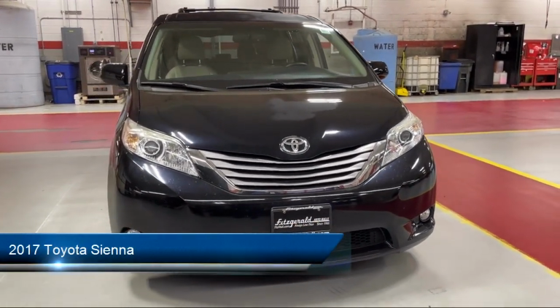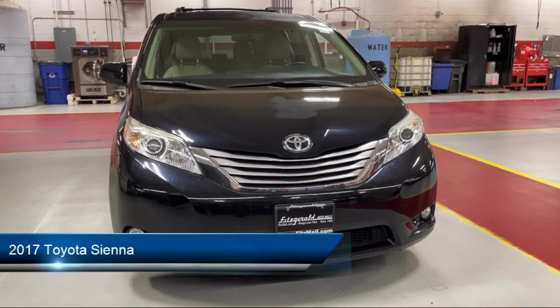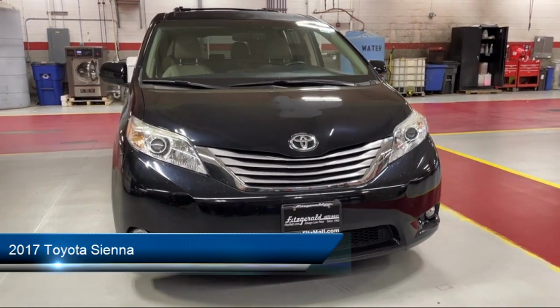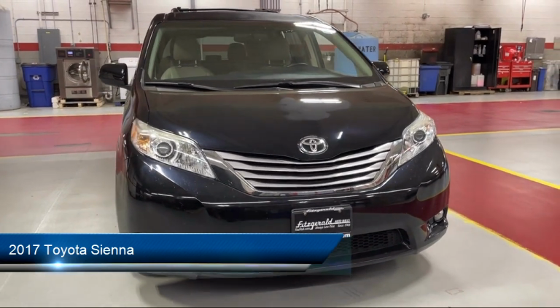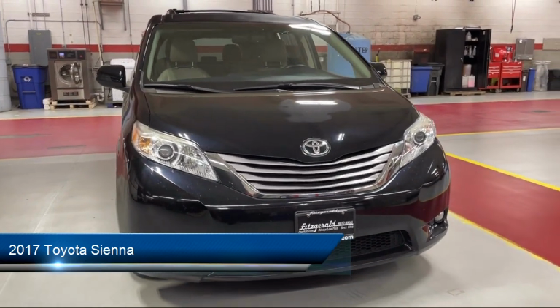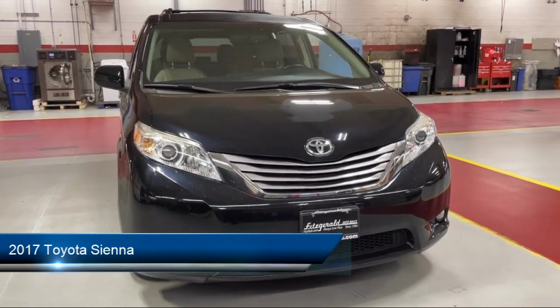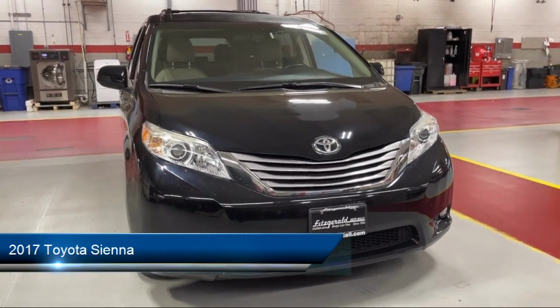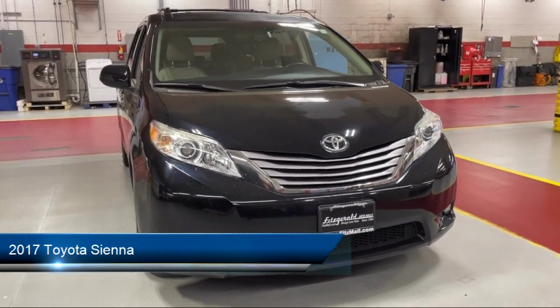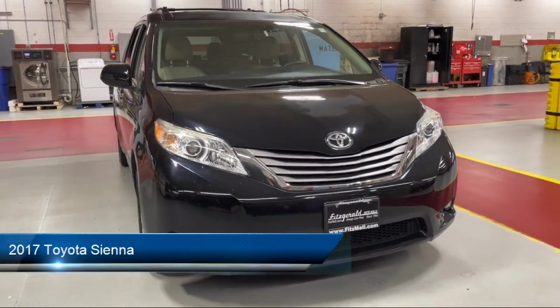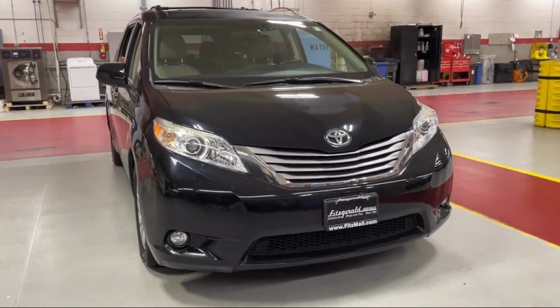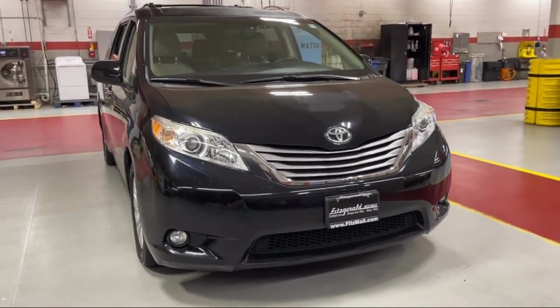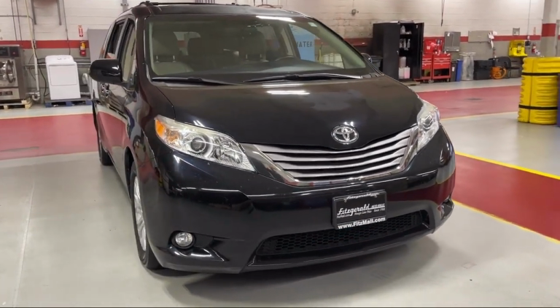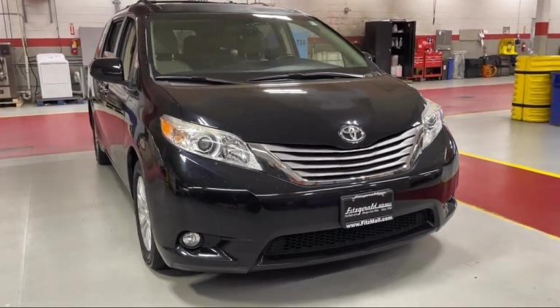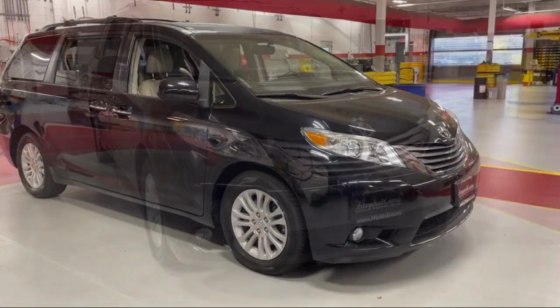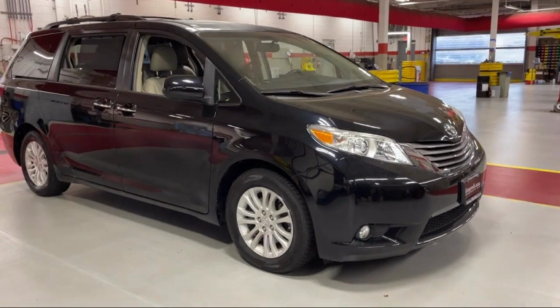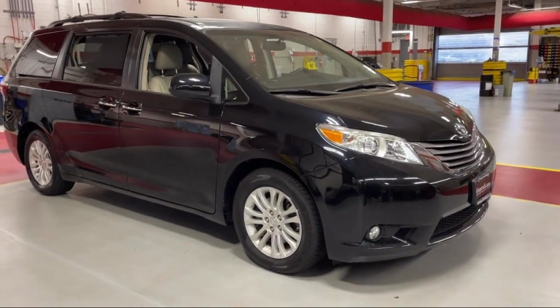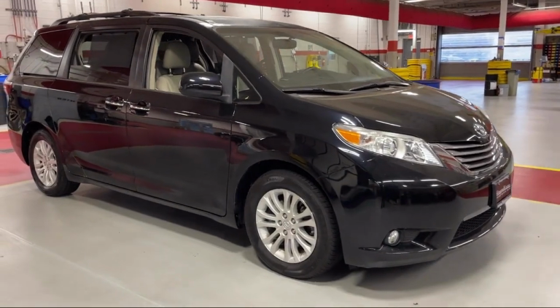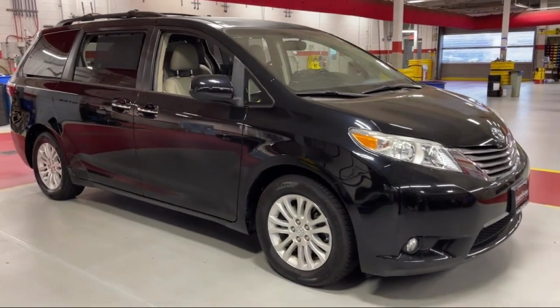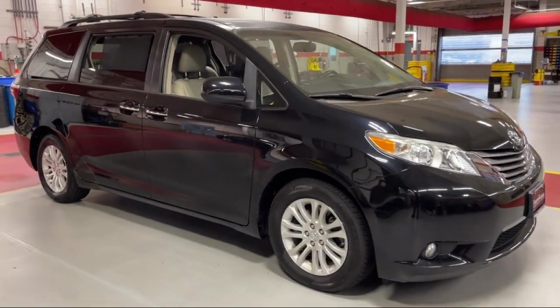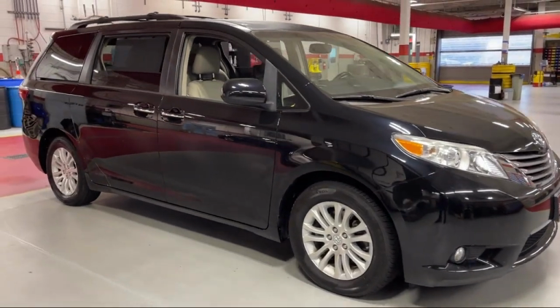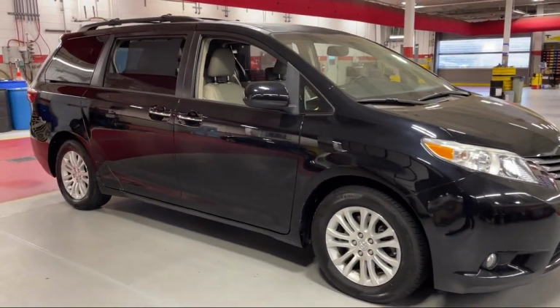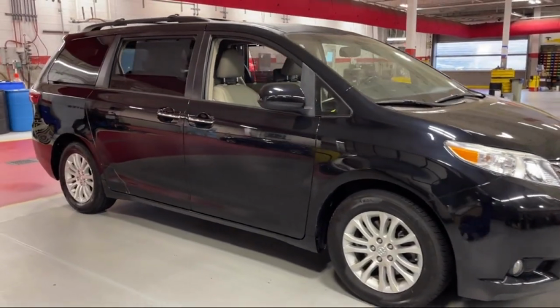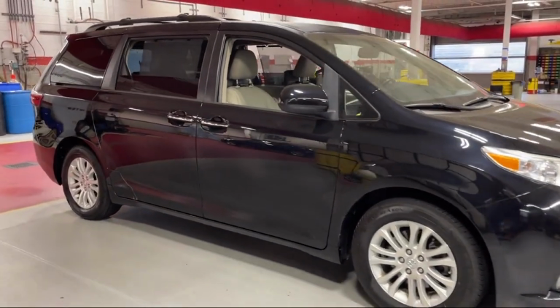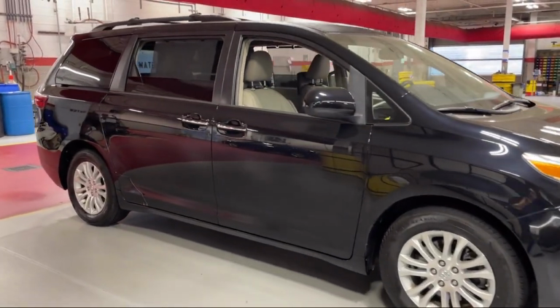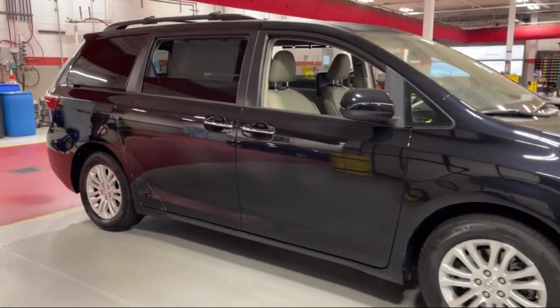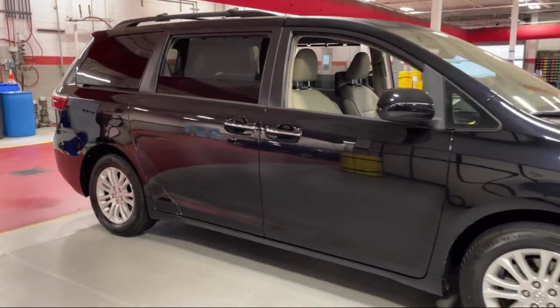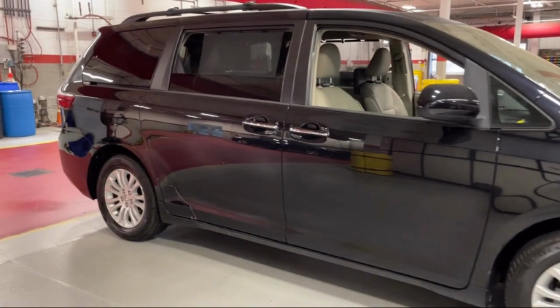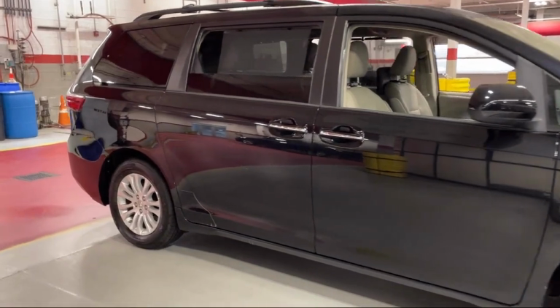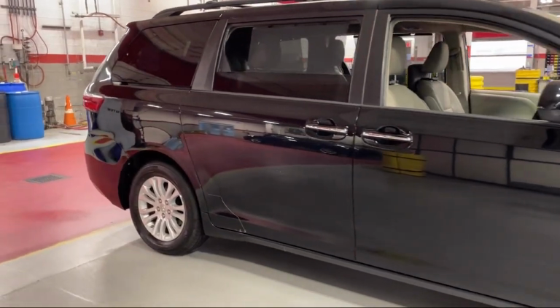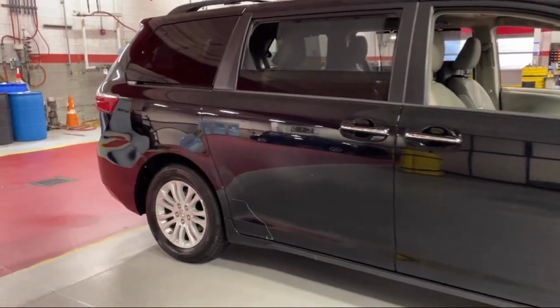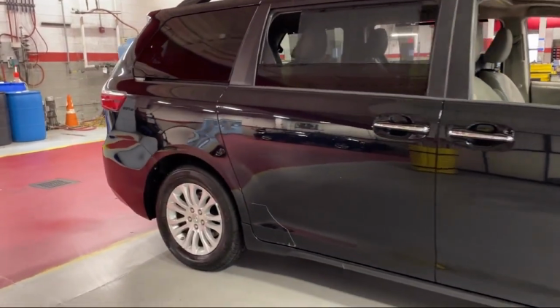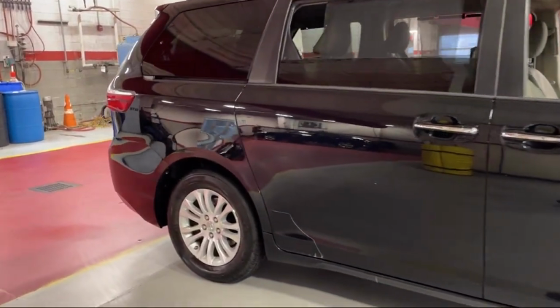It comes equipped with audio touchscreen display, wireless data link Bluetooth, six speaker audio system, in-dash rear view monitor, multifunction steering wheel controls, and alloy wheels.